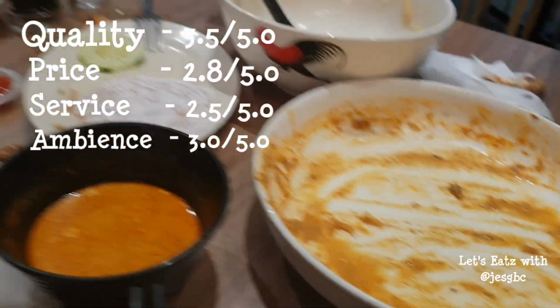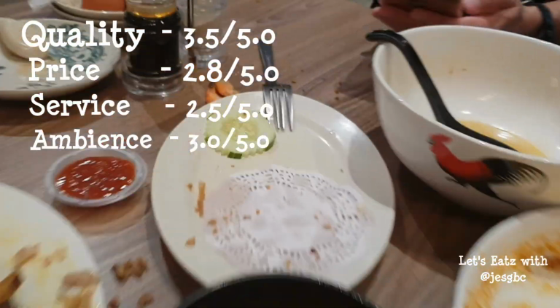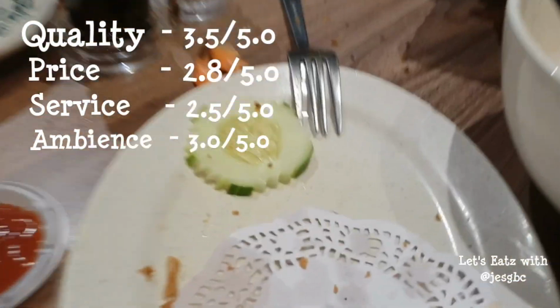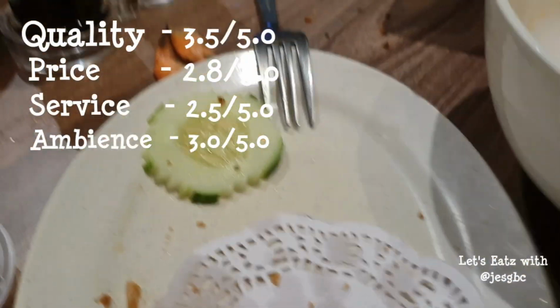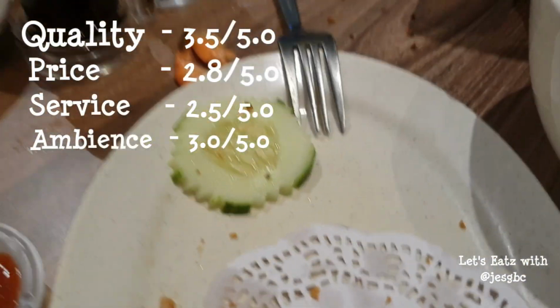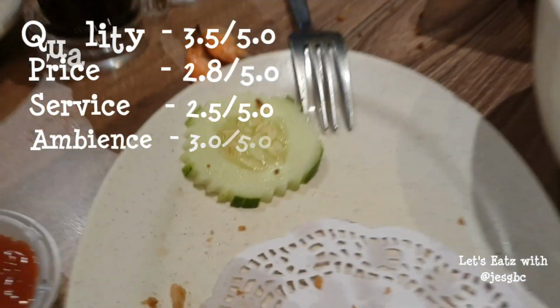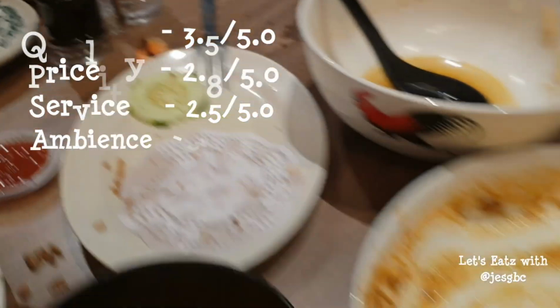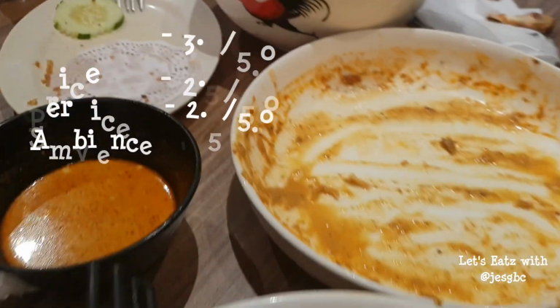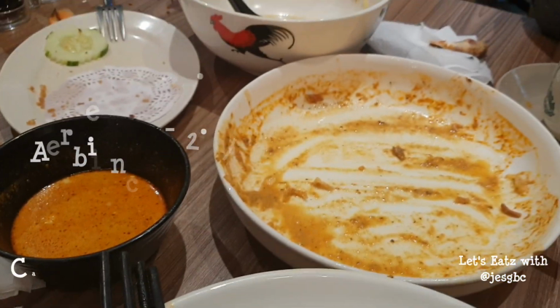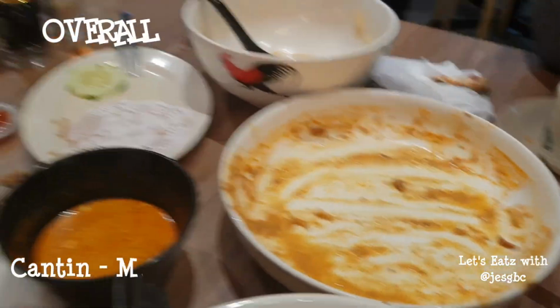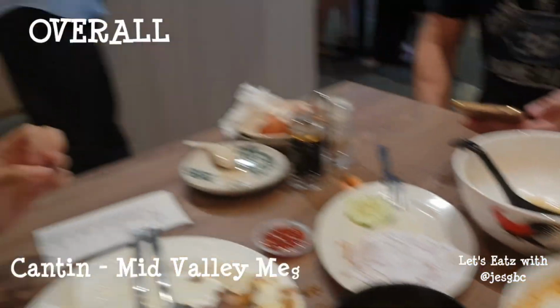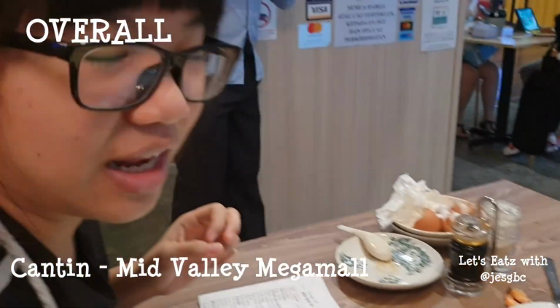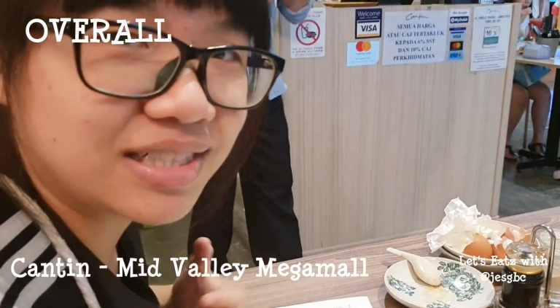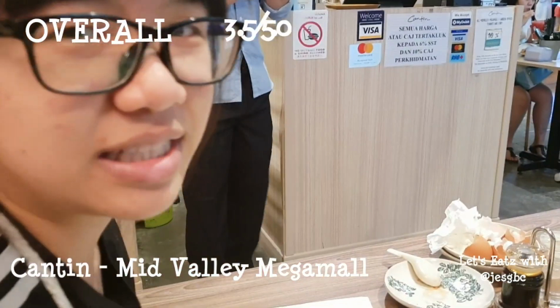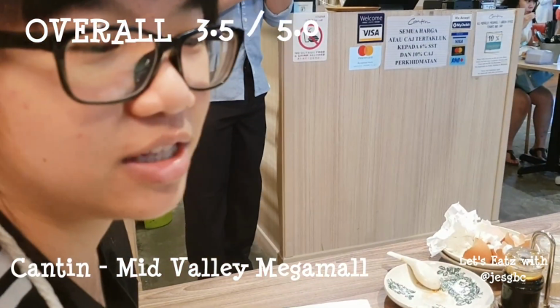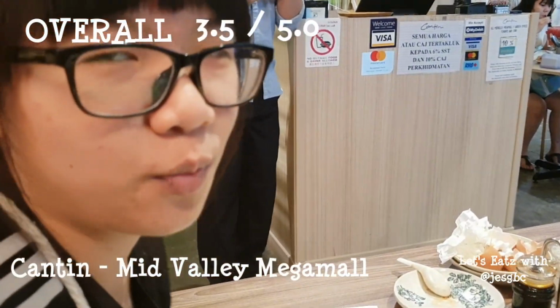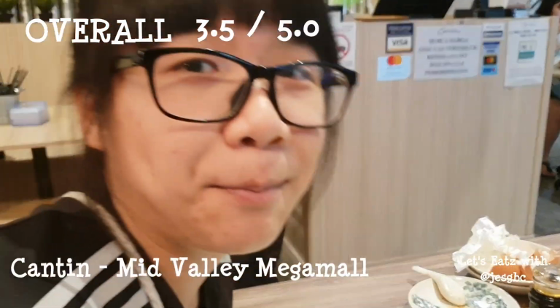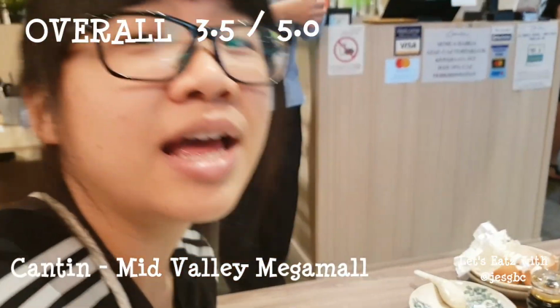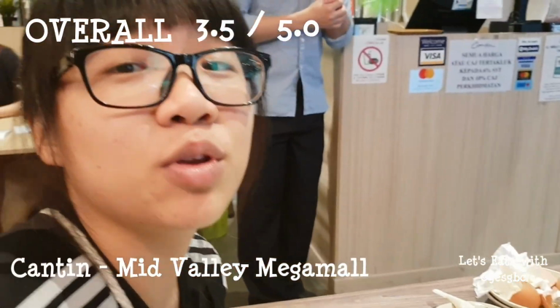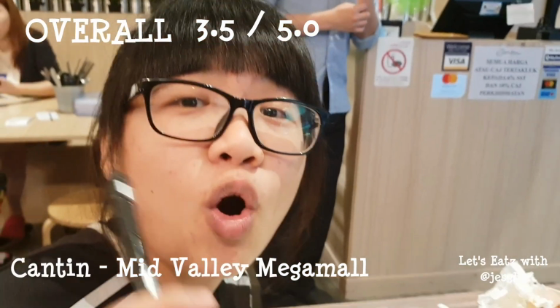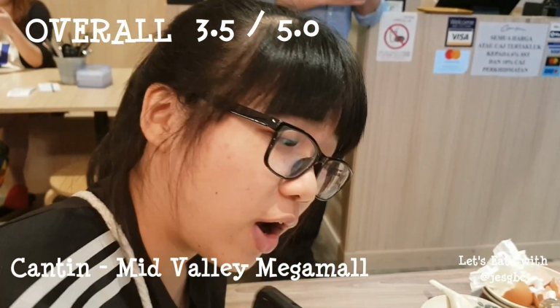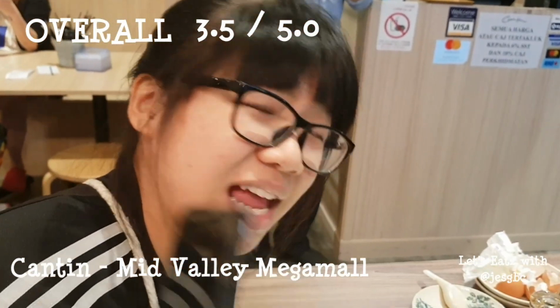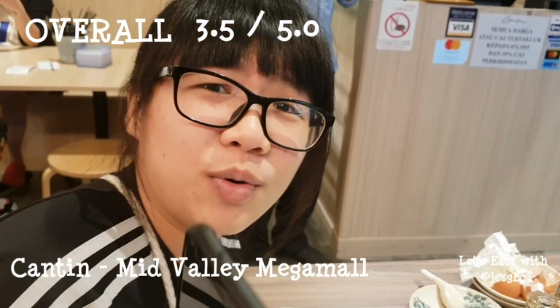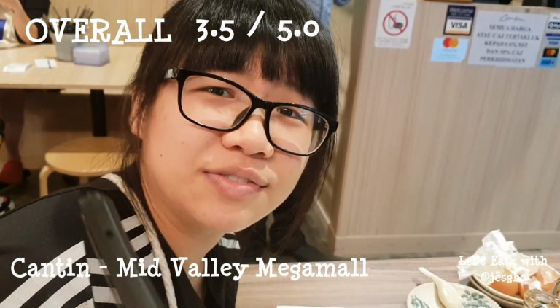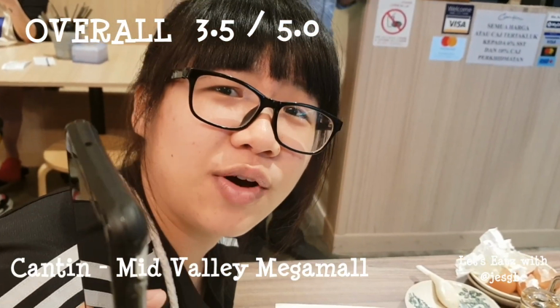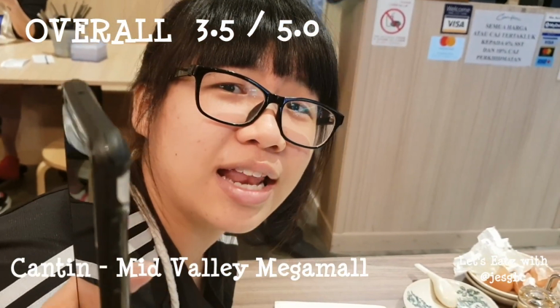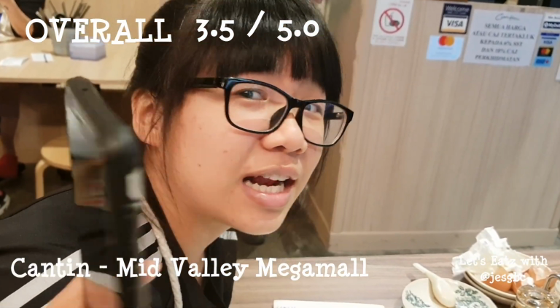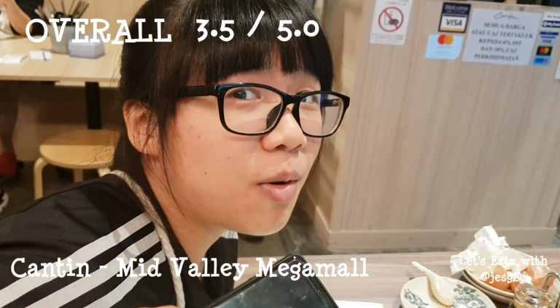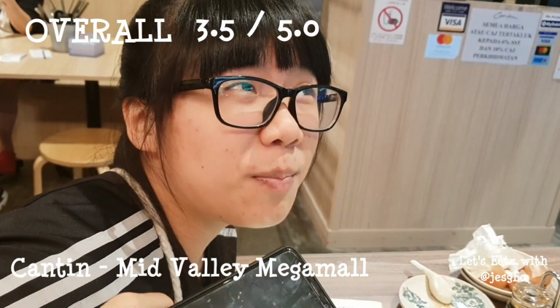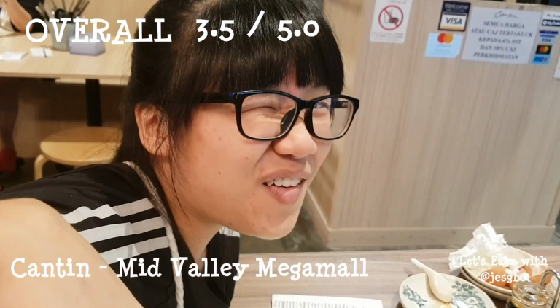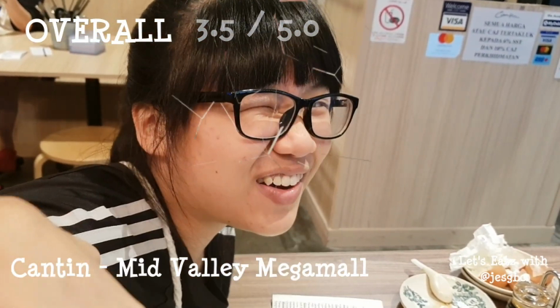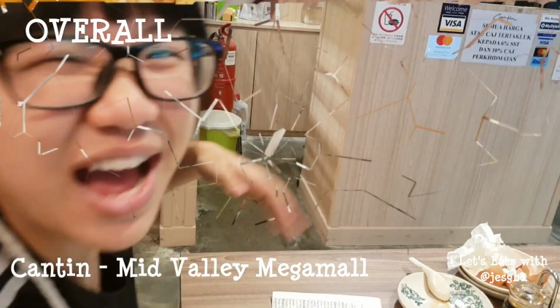Everything was good lah, and my stomach is happy, so we are happy. Time to go for a walk. Thank you for watching this video, and click for more below! Bye bye!